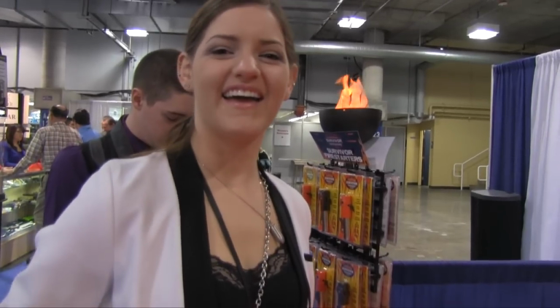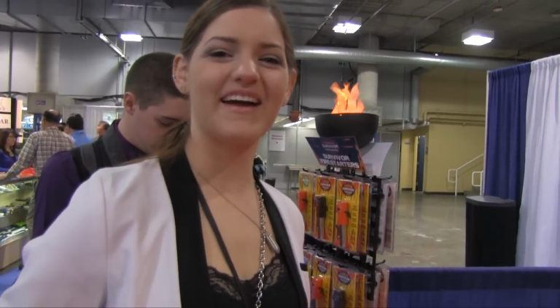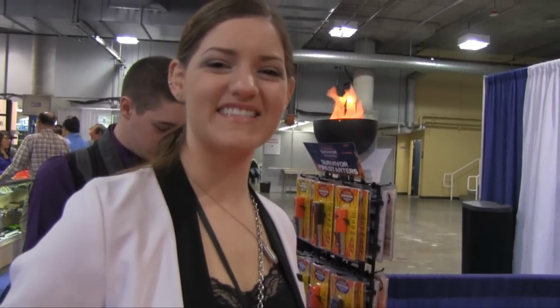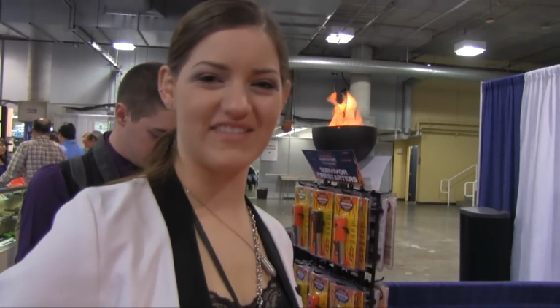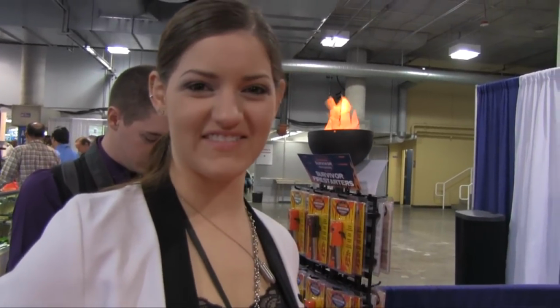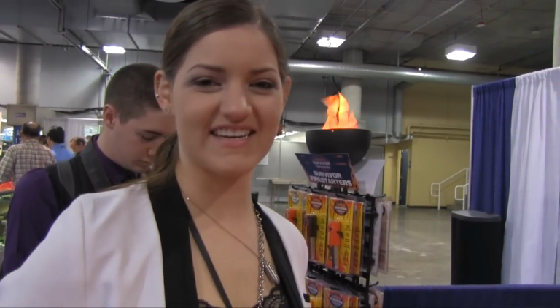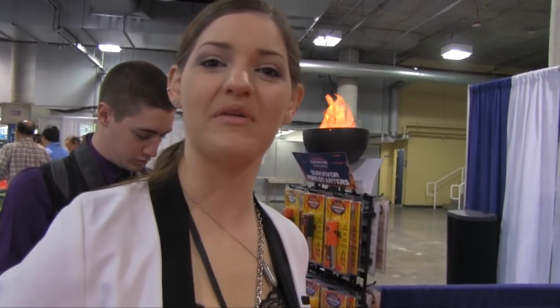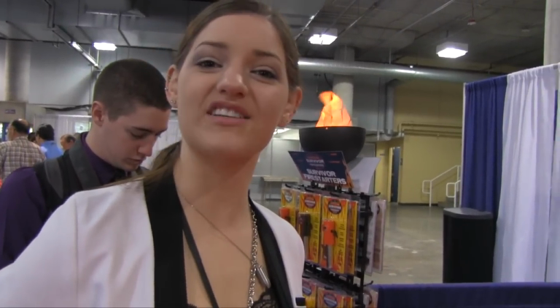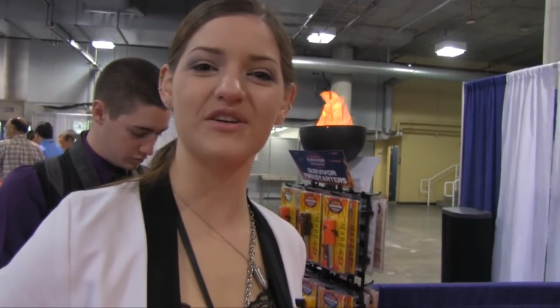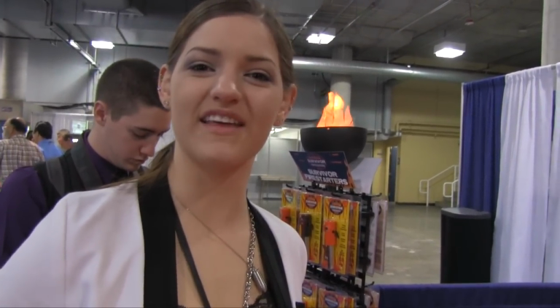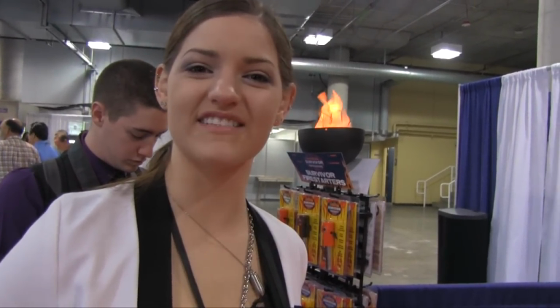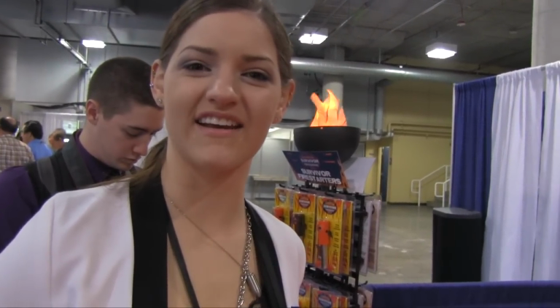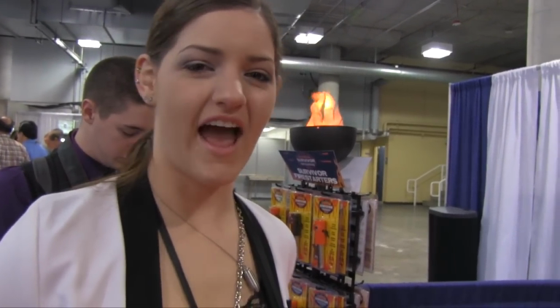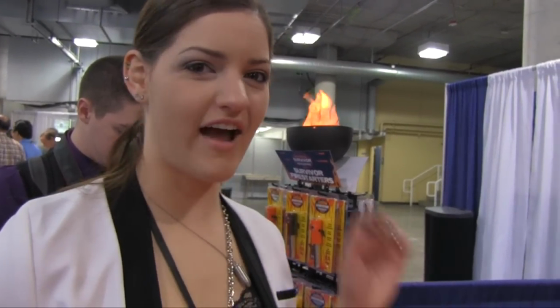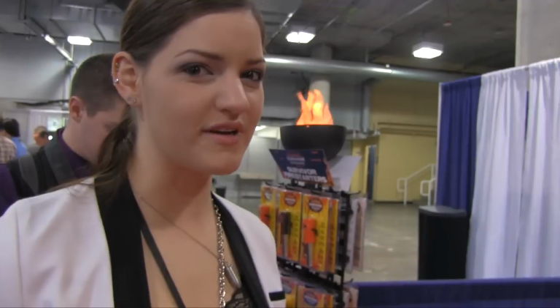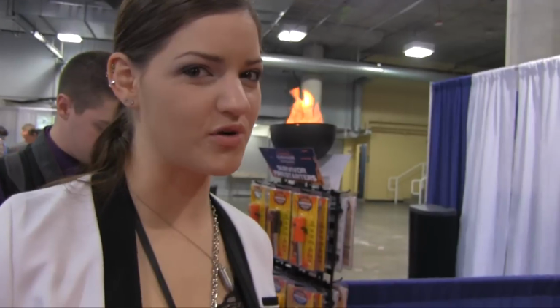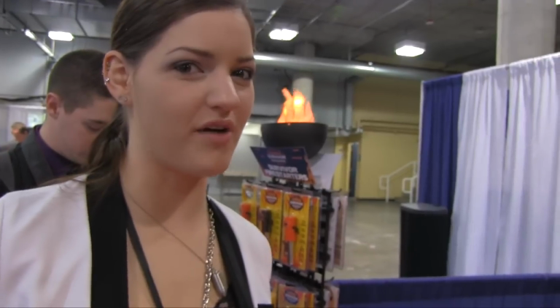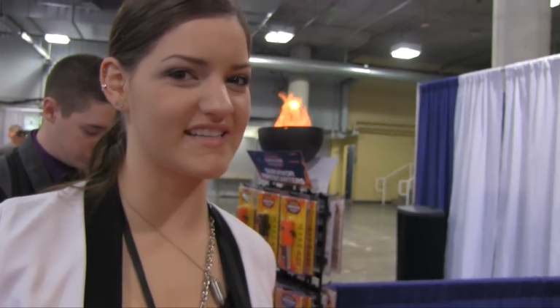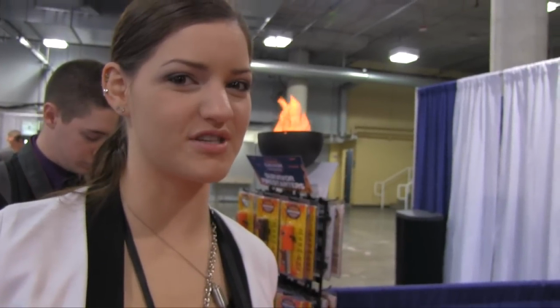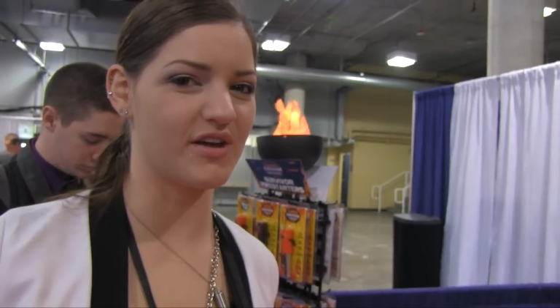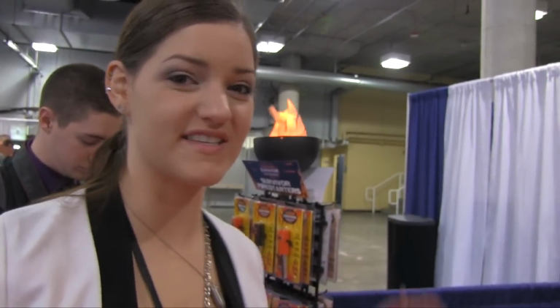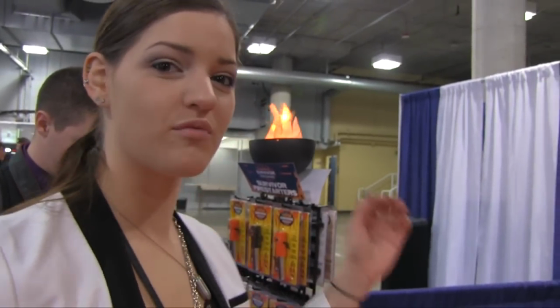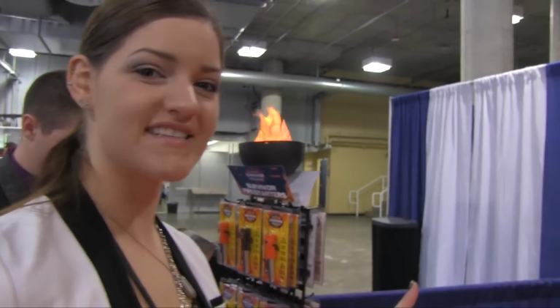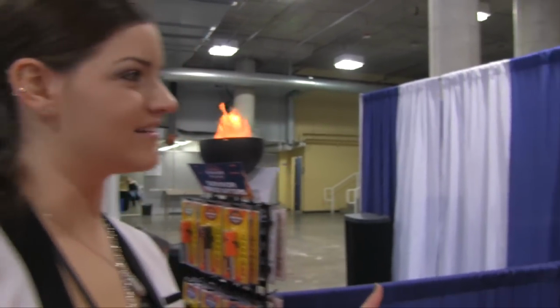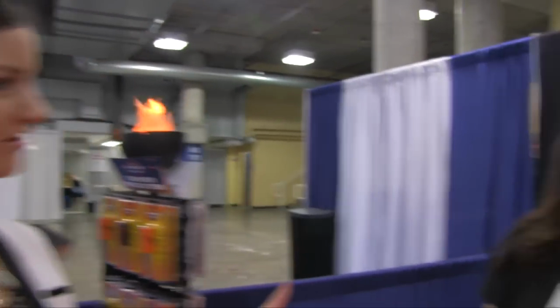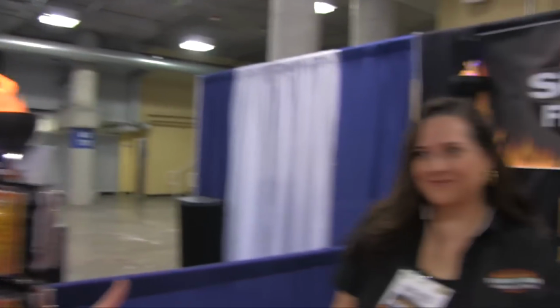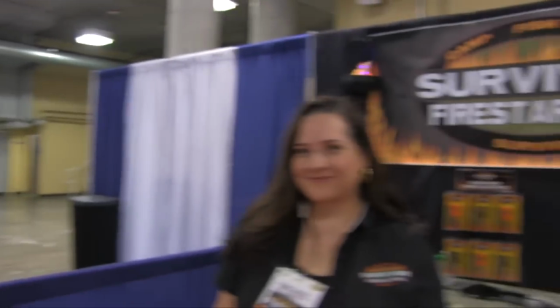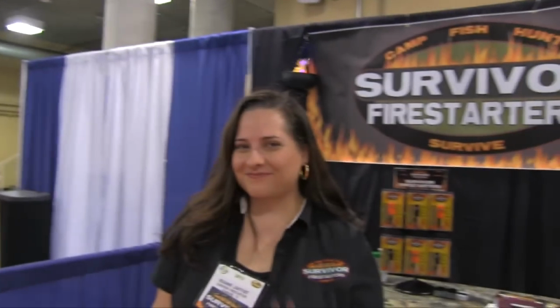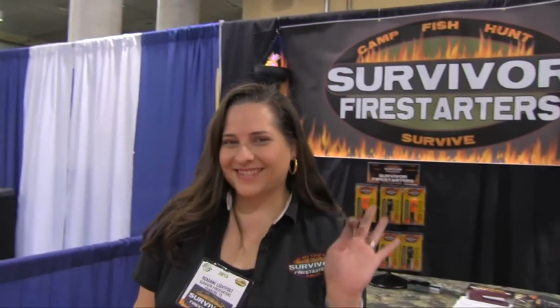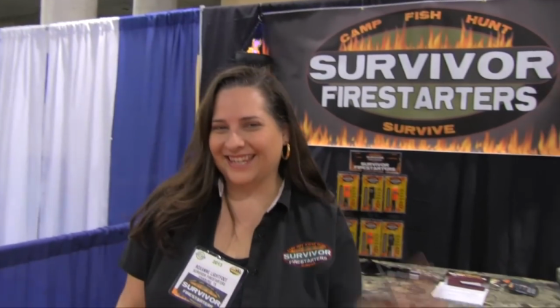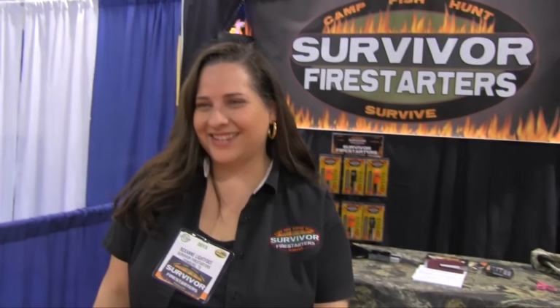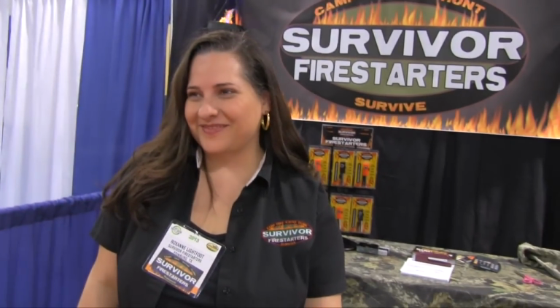Hey, I'm Destiny with Fate of Destiny. I'm here at SHOT Show 2013 and I have a really cool product demo to show you. This is Roxanne from Survivor Fire Starters. She has some beans on the show.